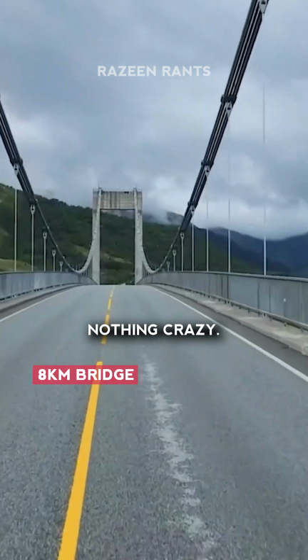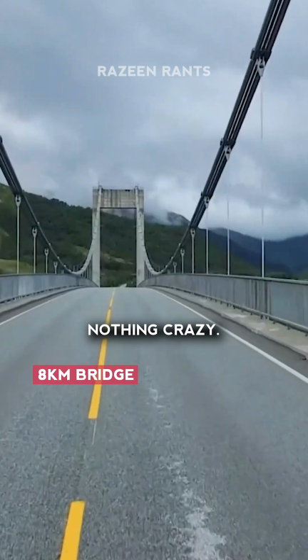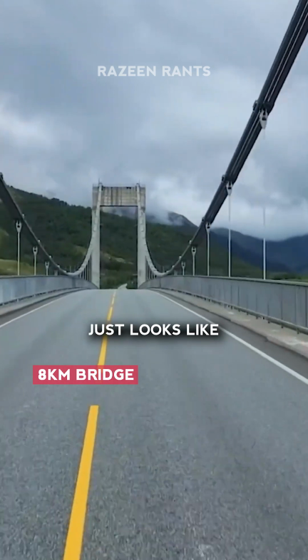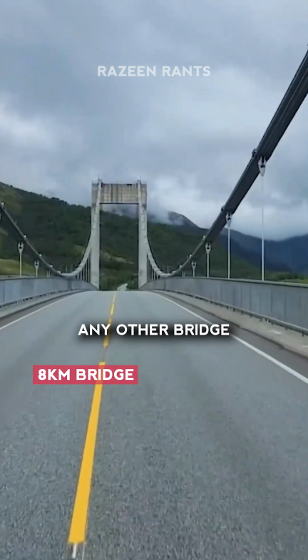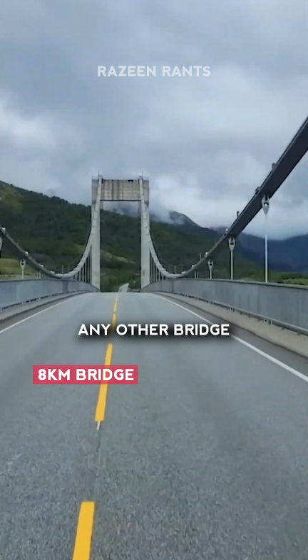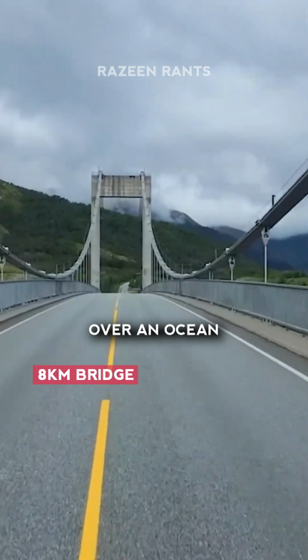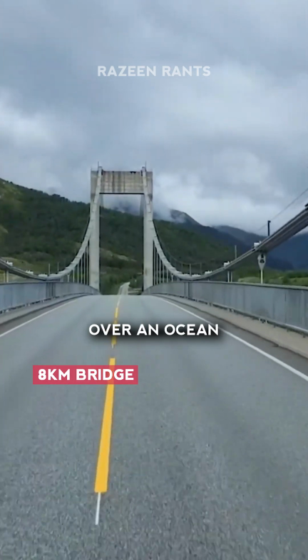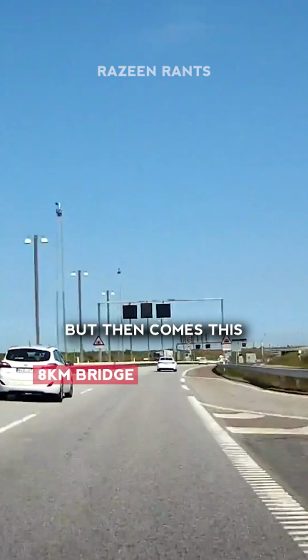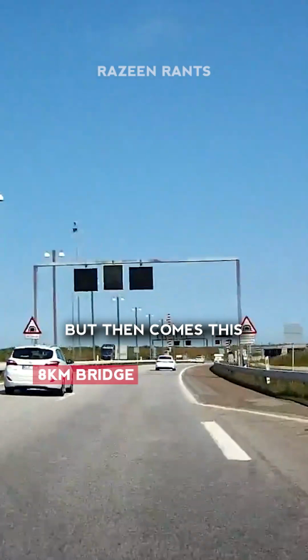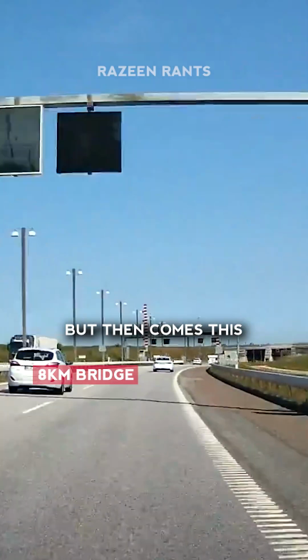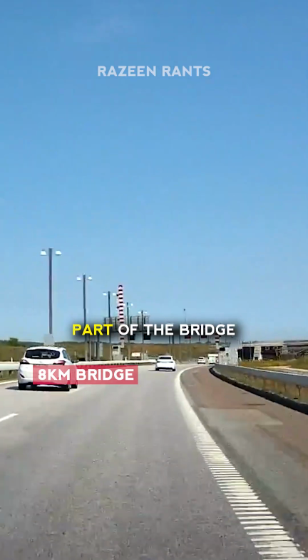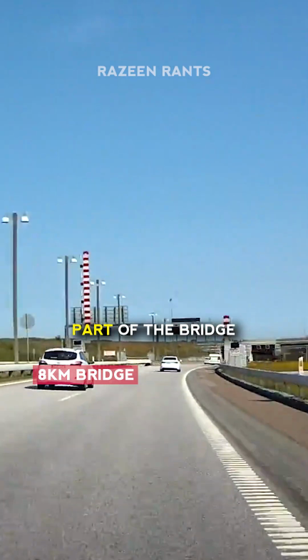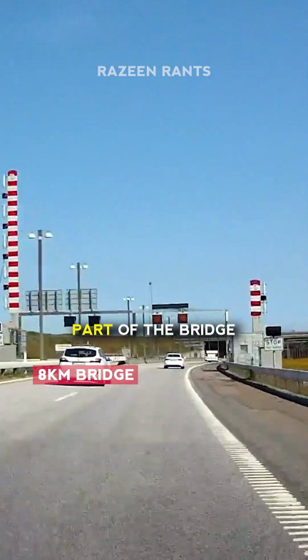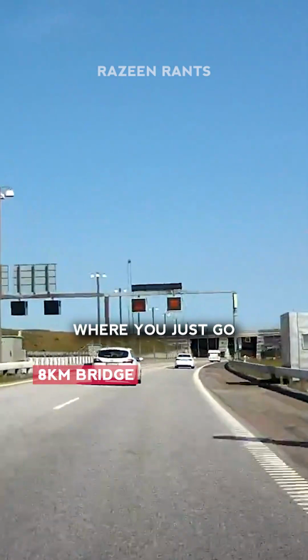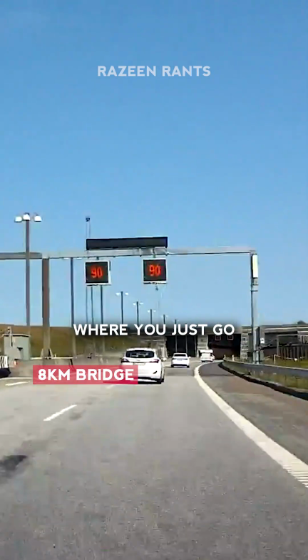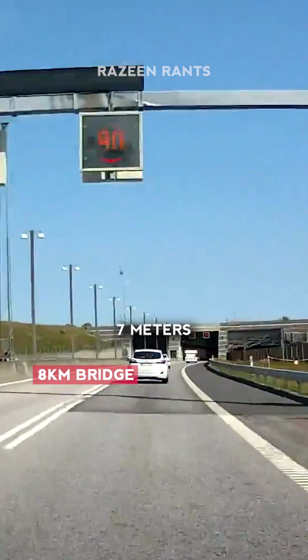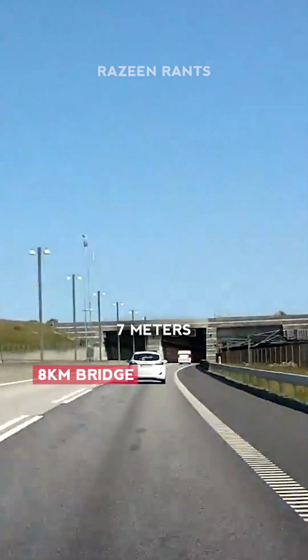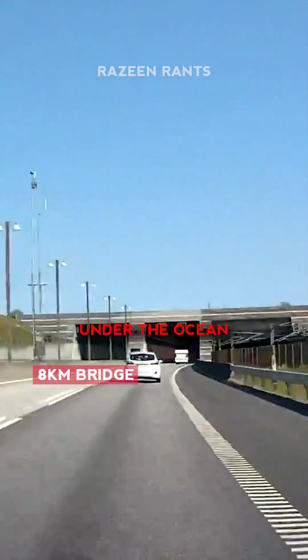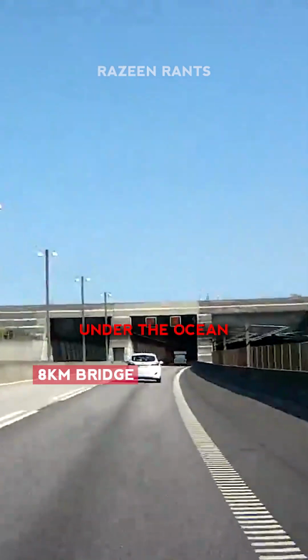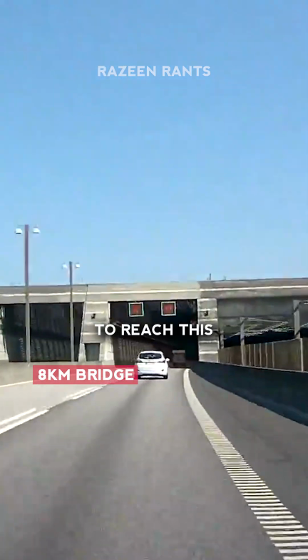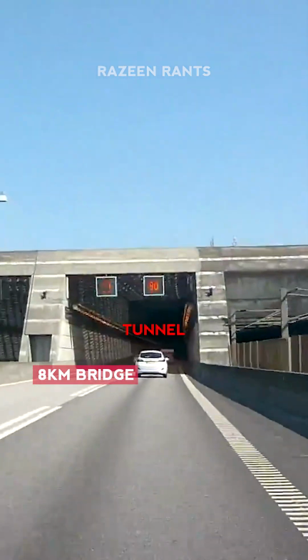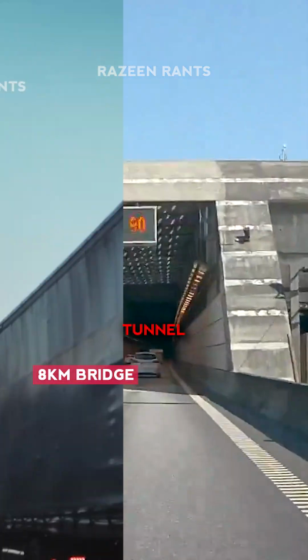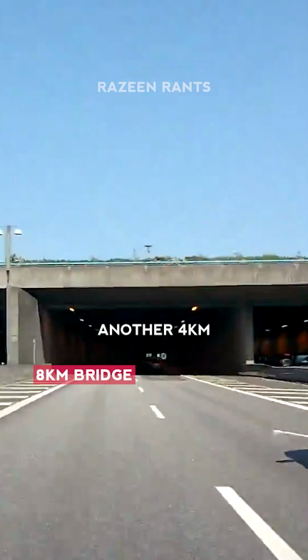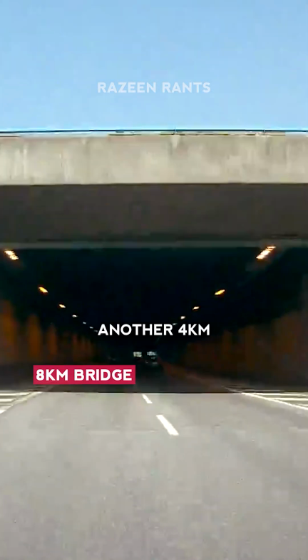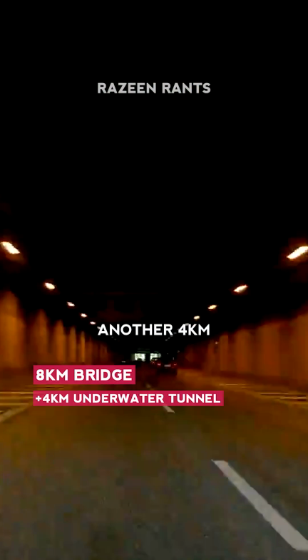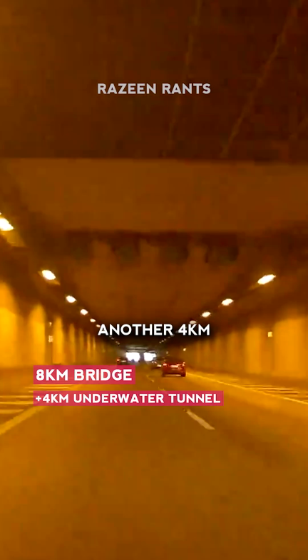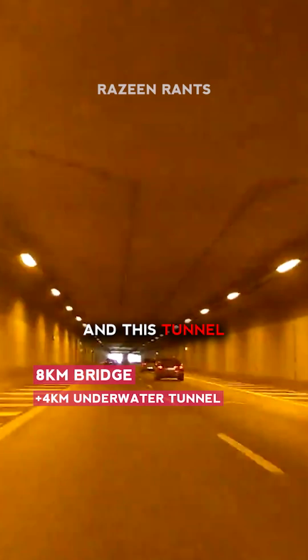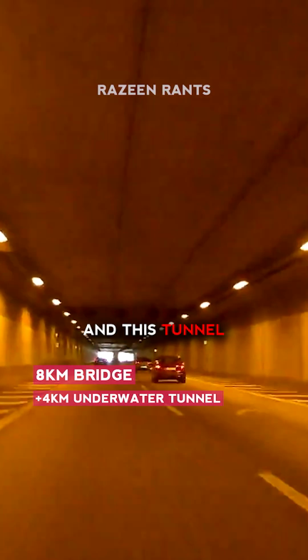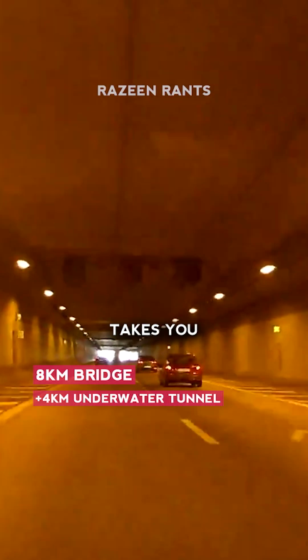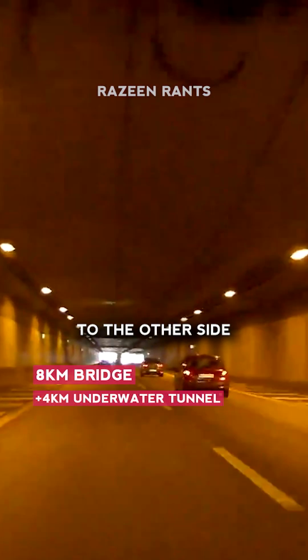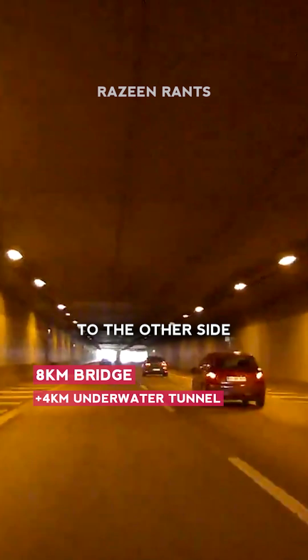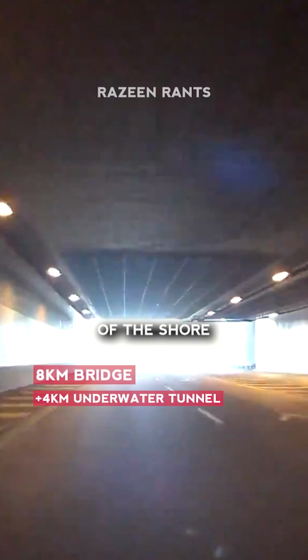Nothing crazy — just looks like any other bridge over an ocean. But then comes this part of the bridge where you just go seven meters under the ocean to reach this tunnel, which is another four kilometers, and this tunnel takes you to the other side of the shore.